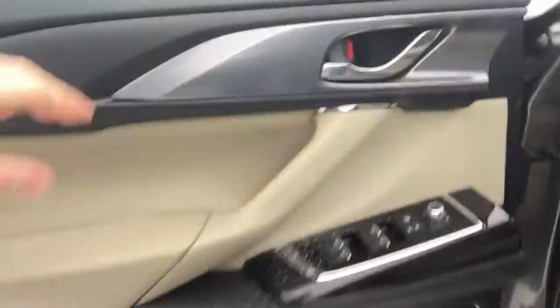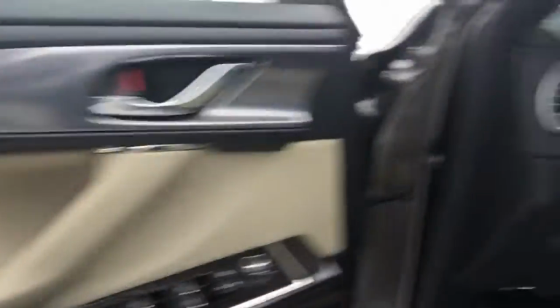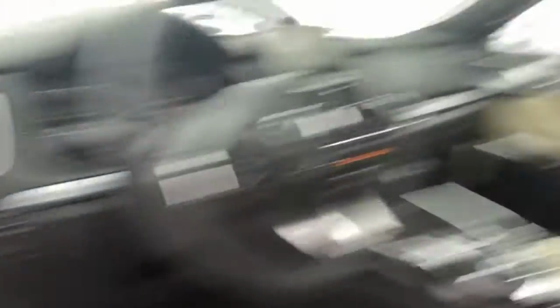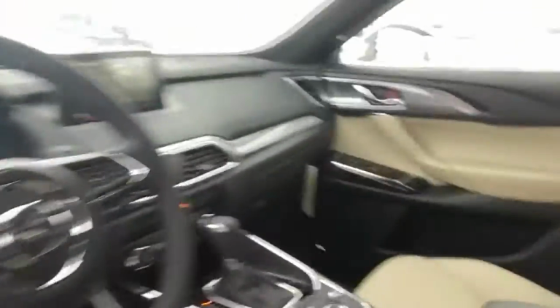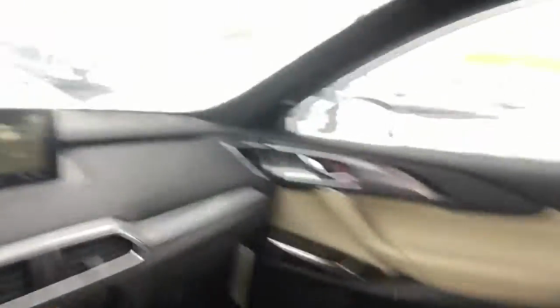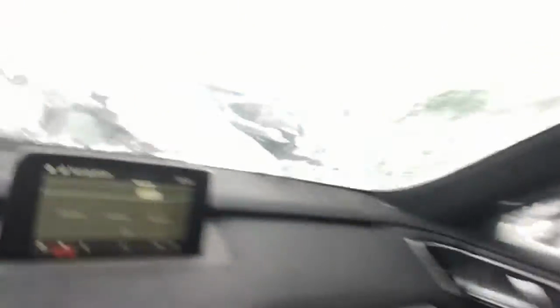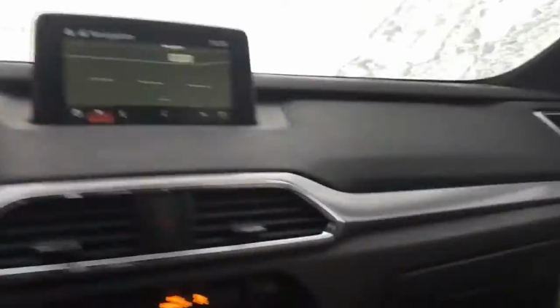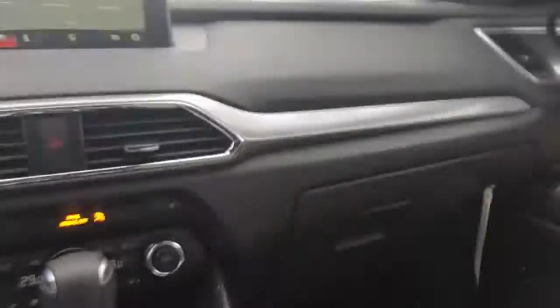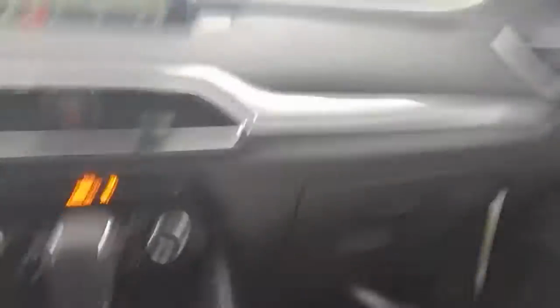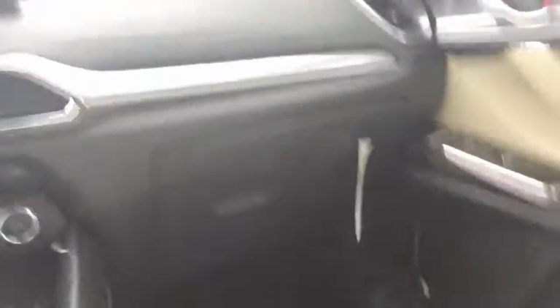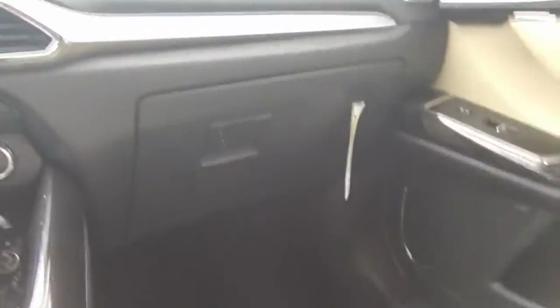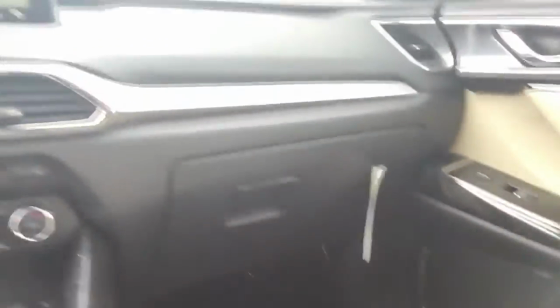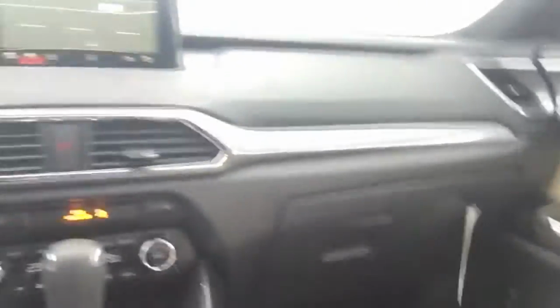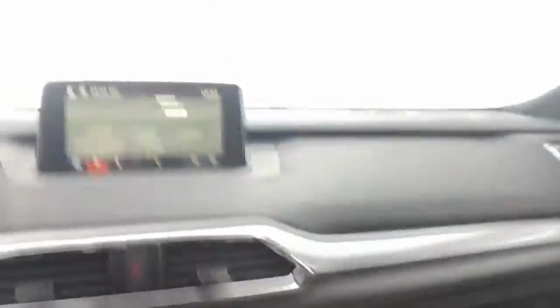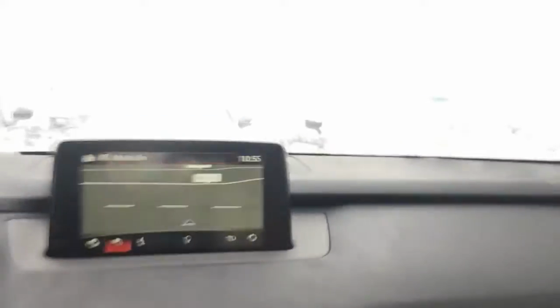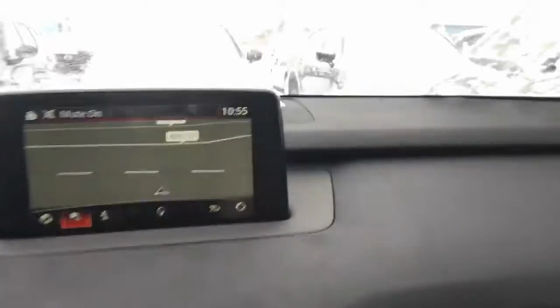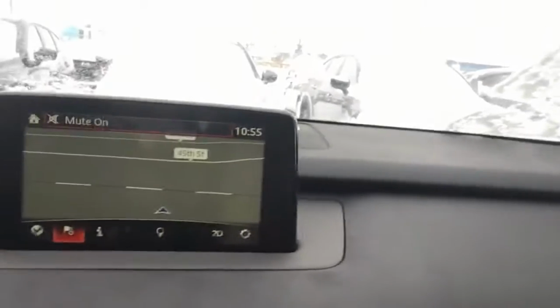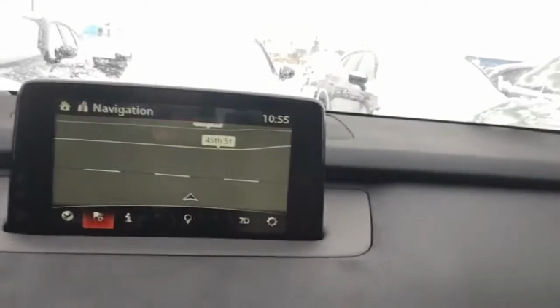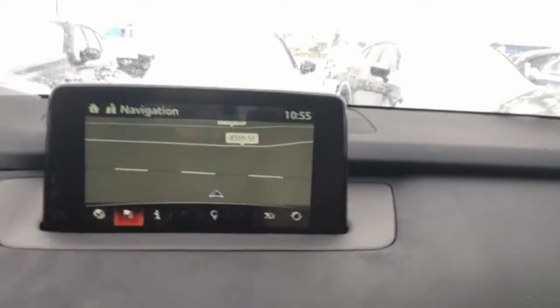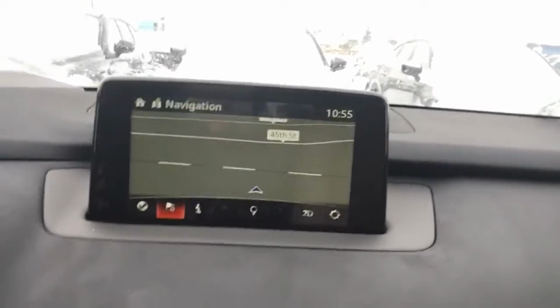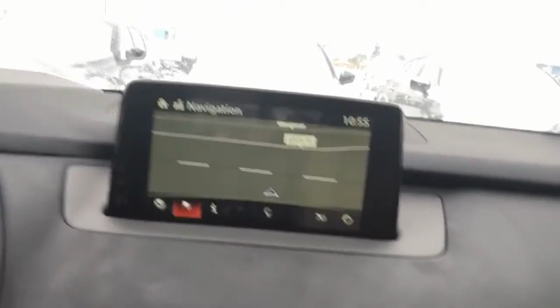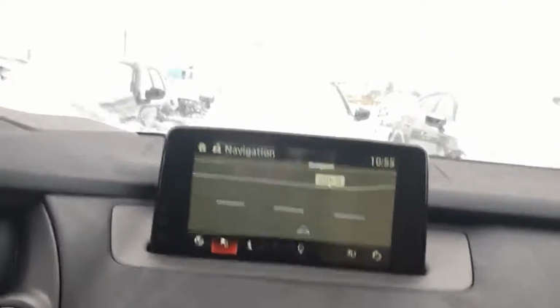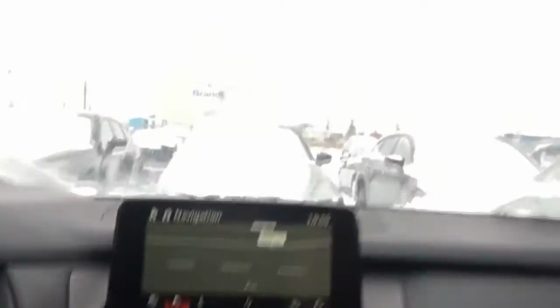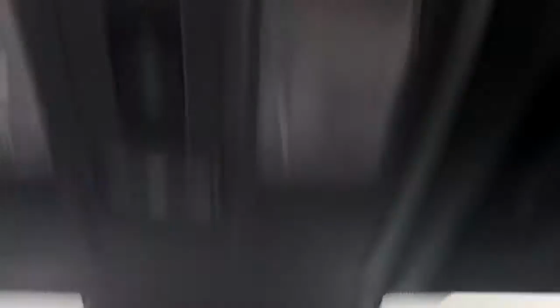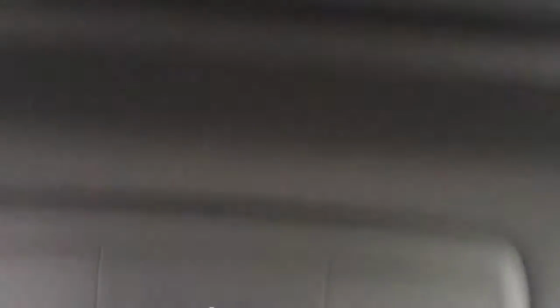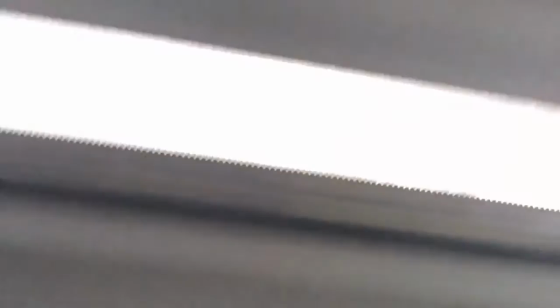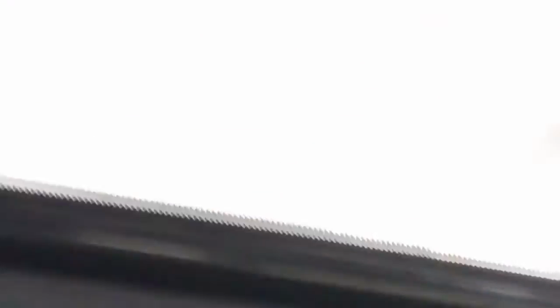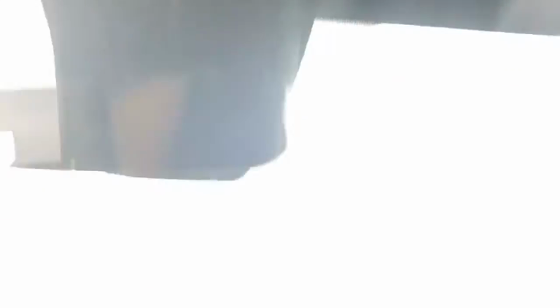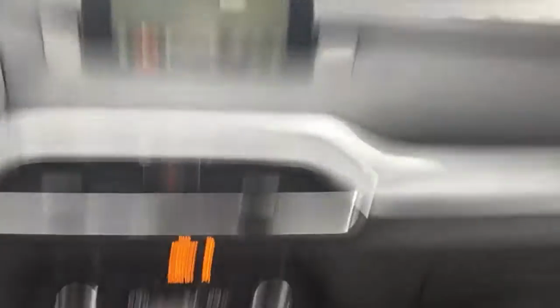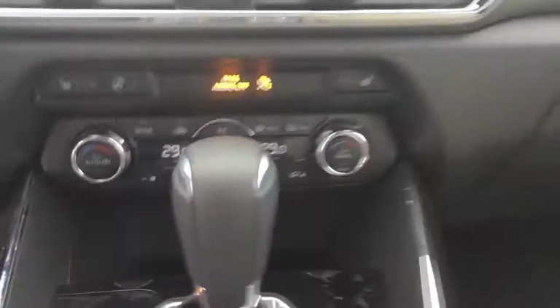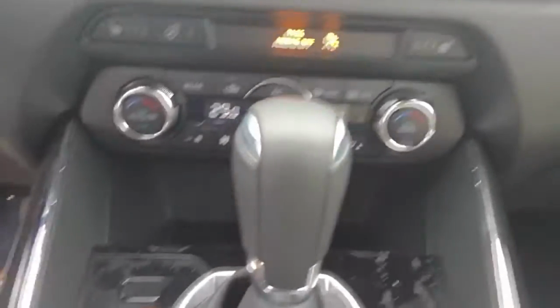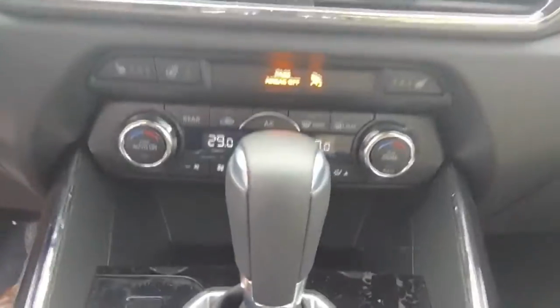Just take you inside here where it's a little less windy. Got your big 8-inch touchscreen monitor, power moonroof, heated seats, and heated steering wheel.